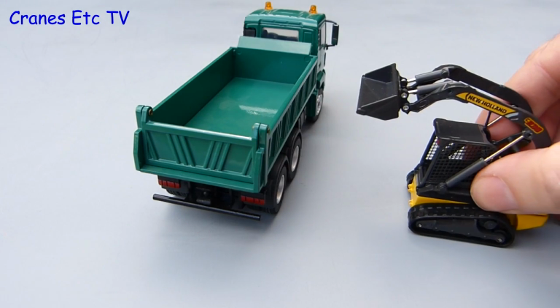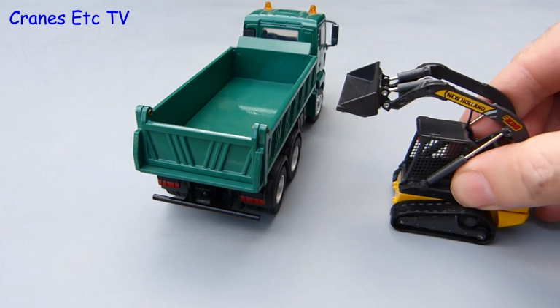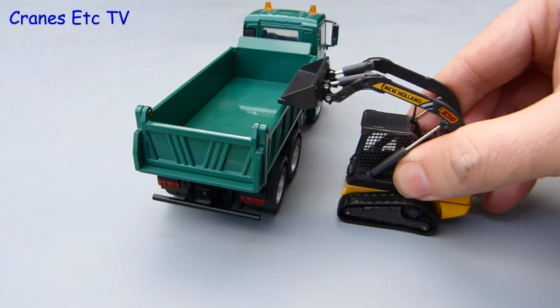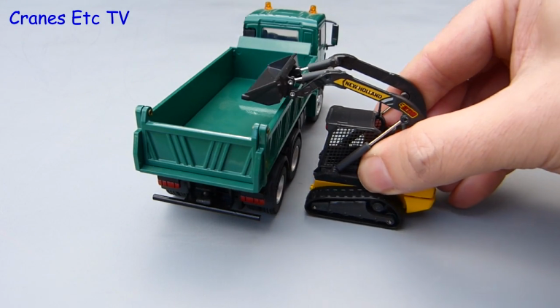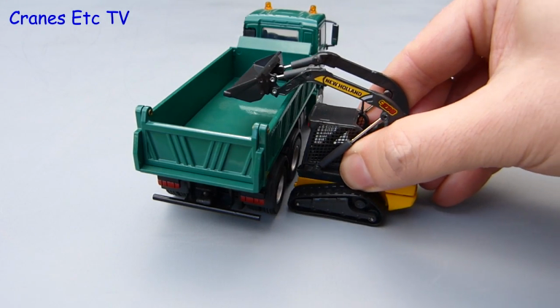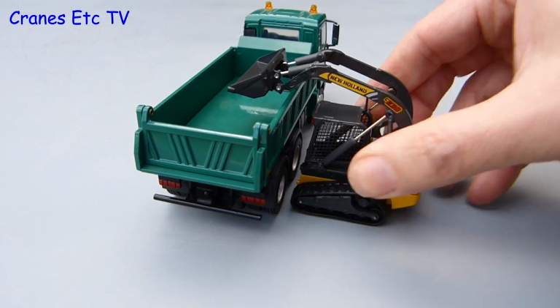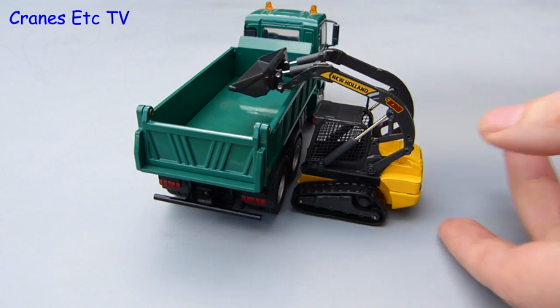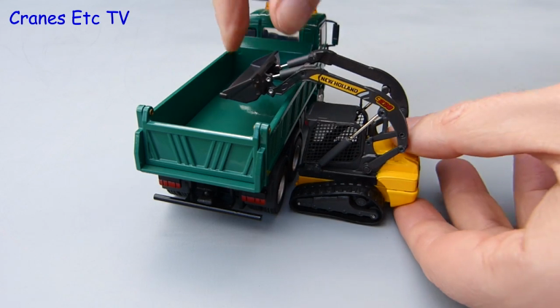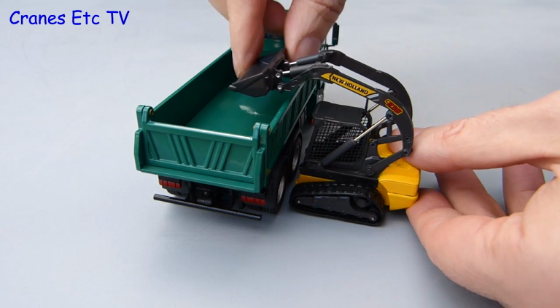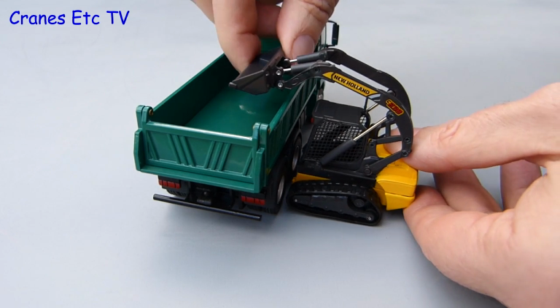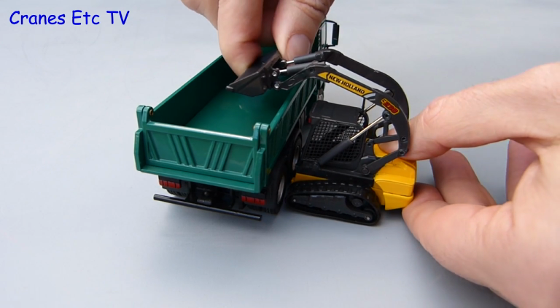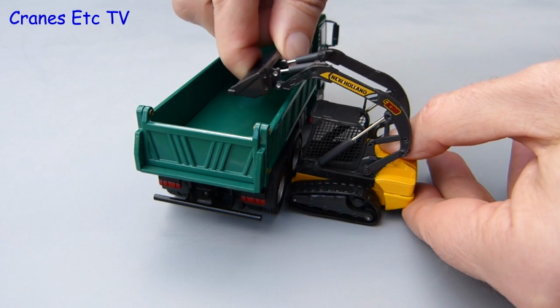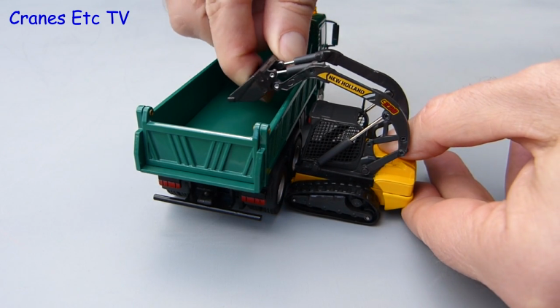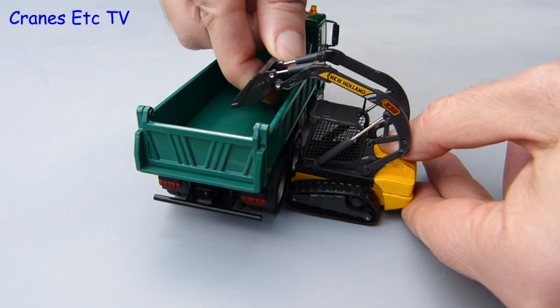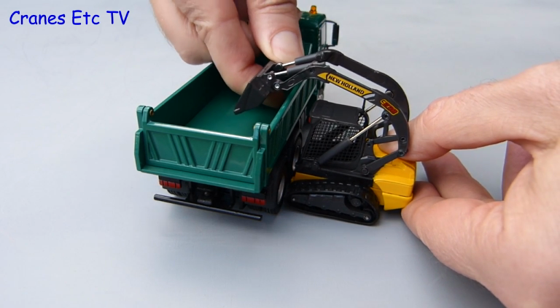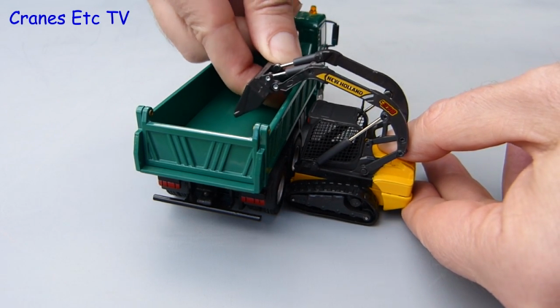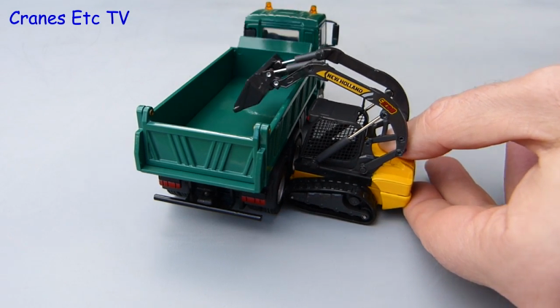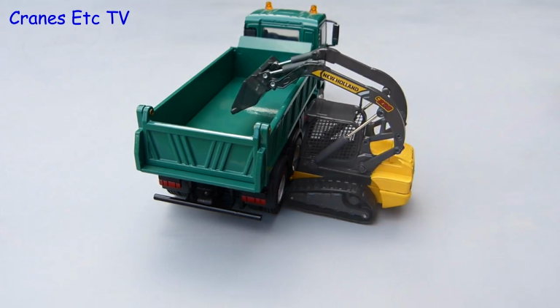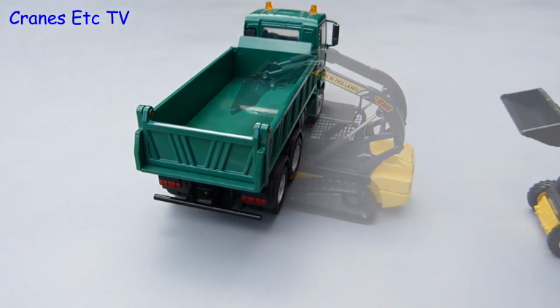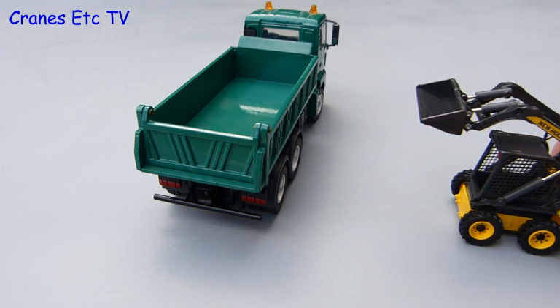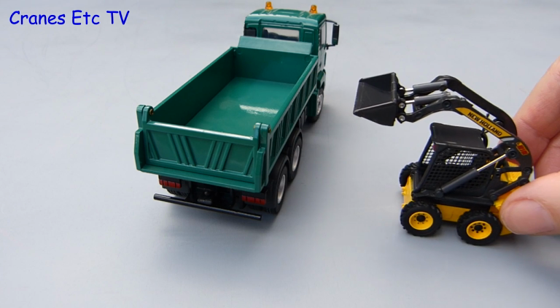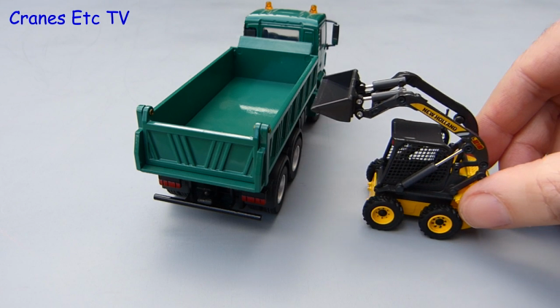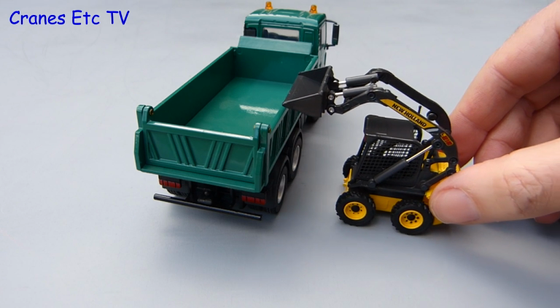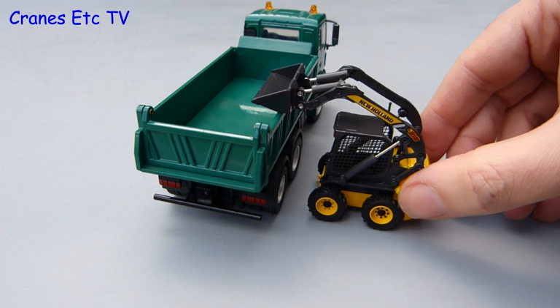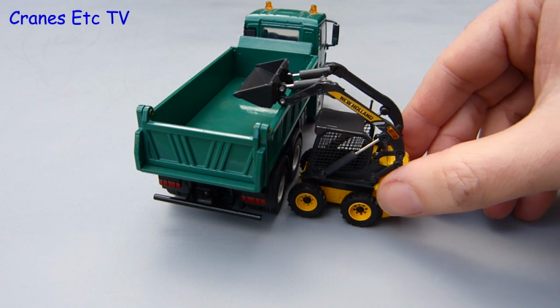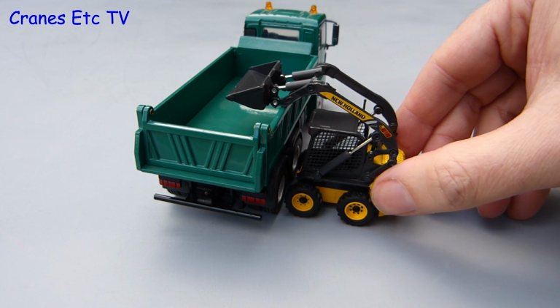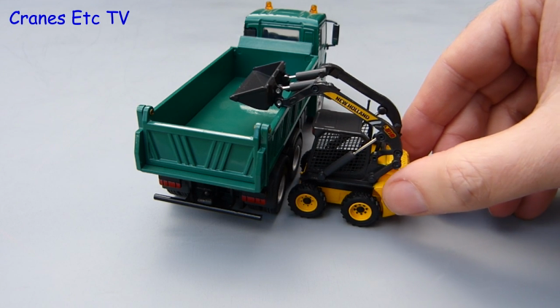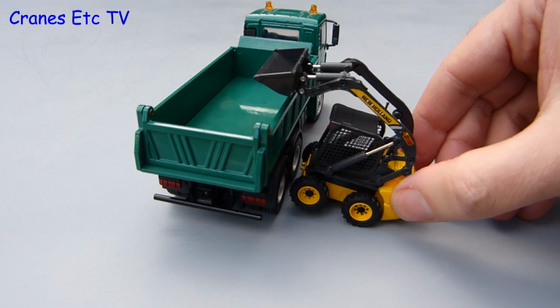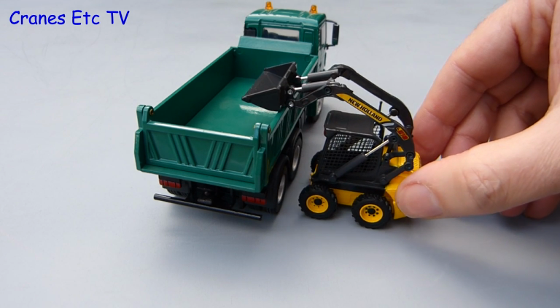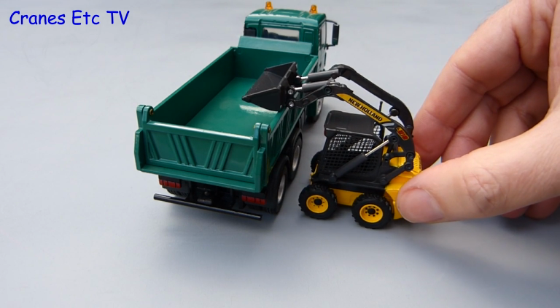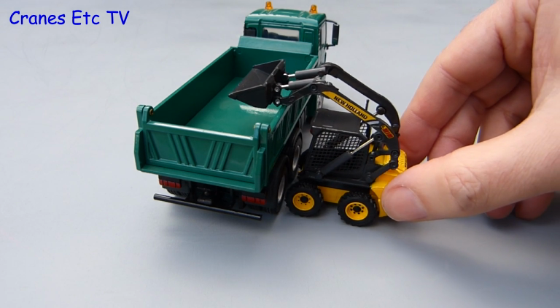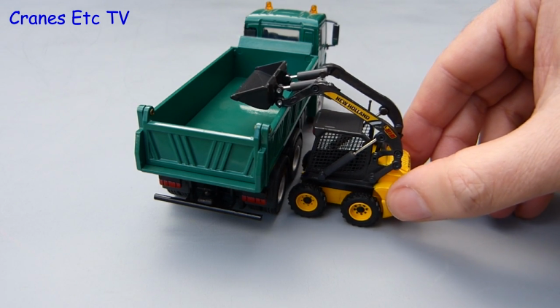For the next test we try them loading a low-sided tipper. The crawler loader is big enough to reach over and tip its load of fresh air. The skid steer drives up full of anticipation but it just can't quite get over the side of the tipper.